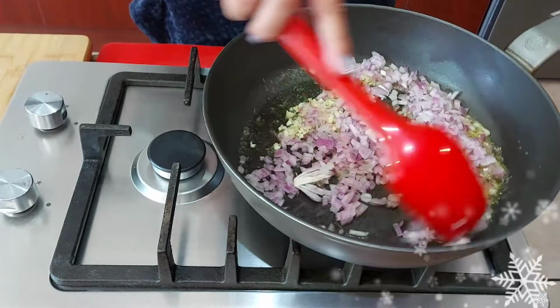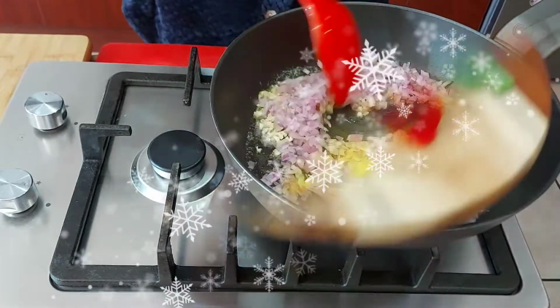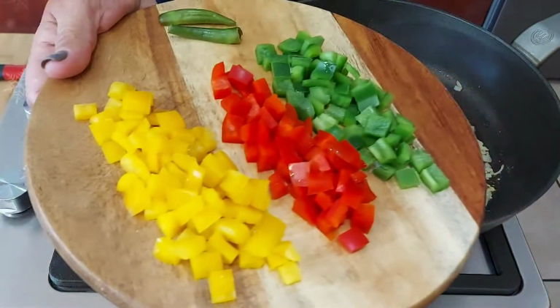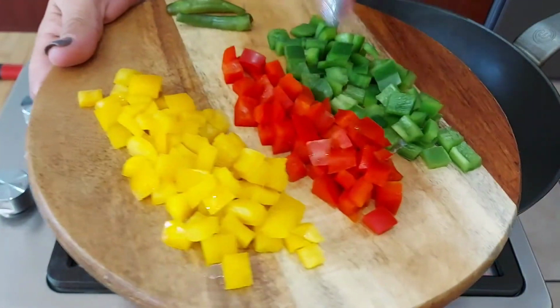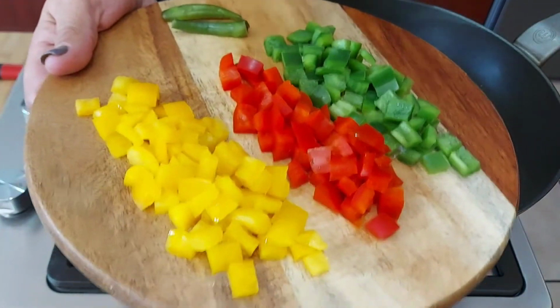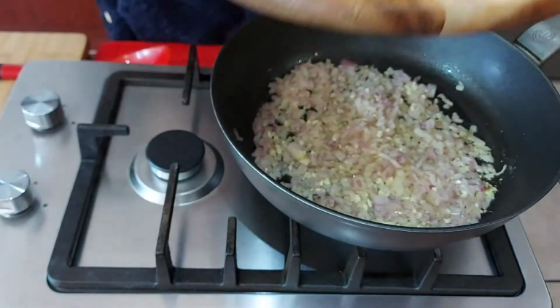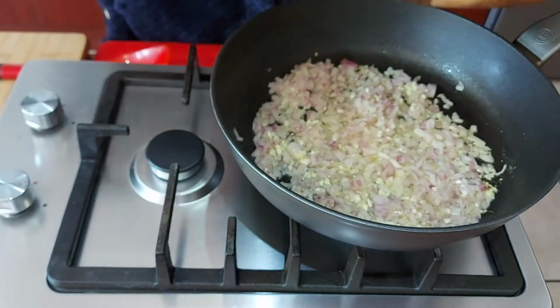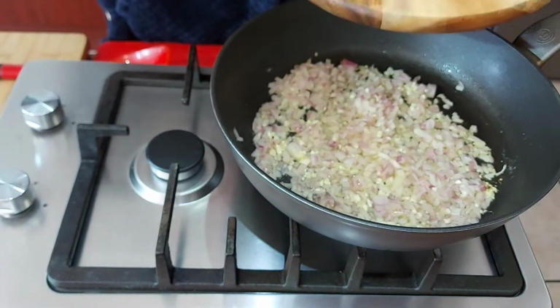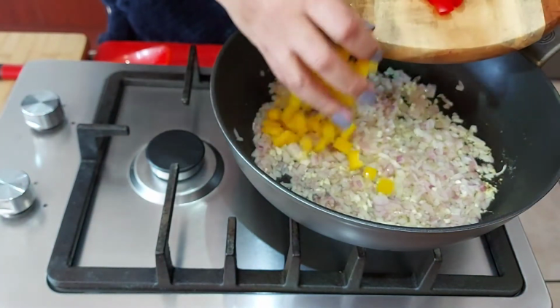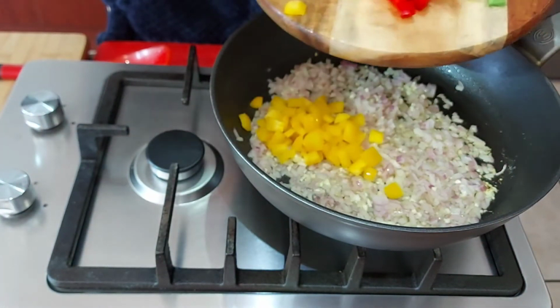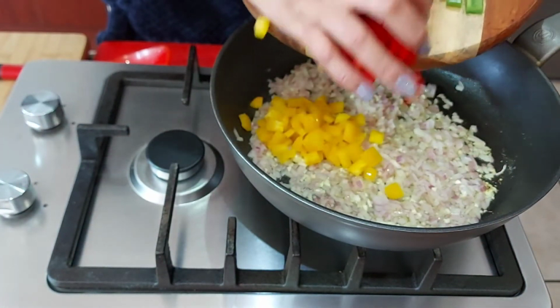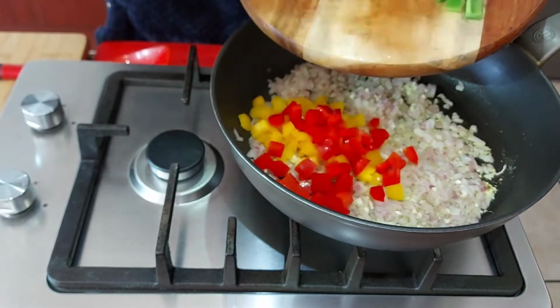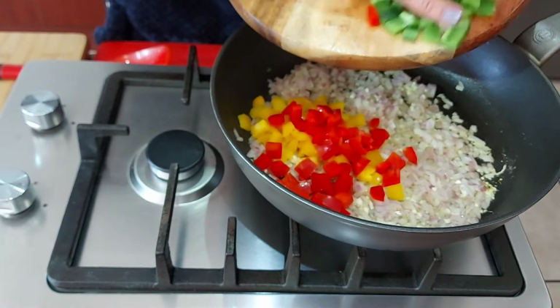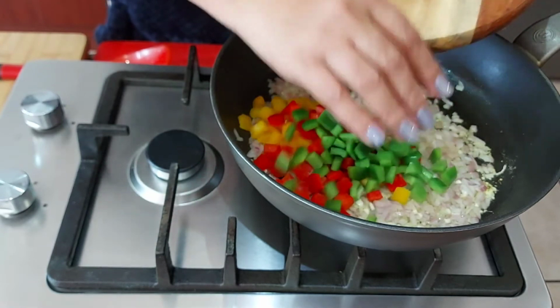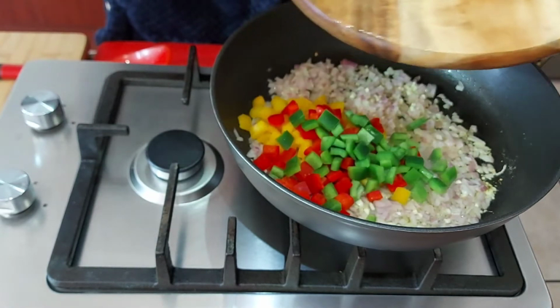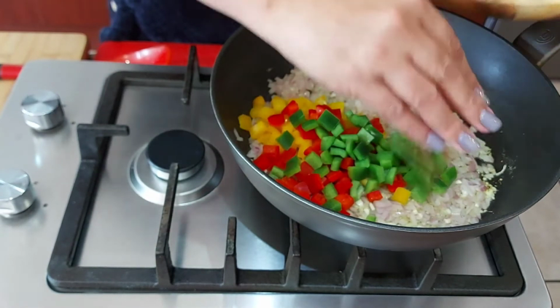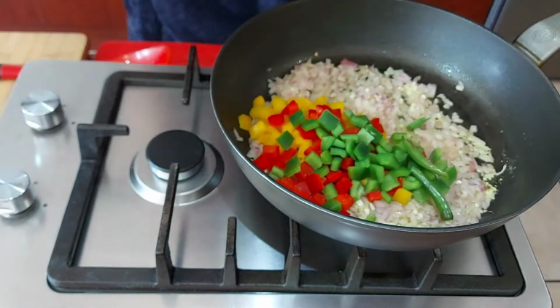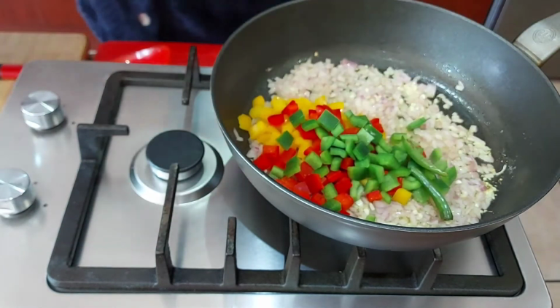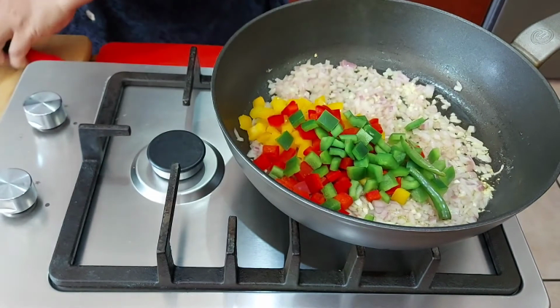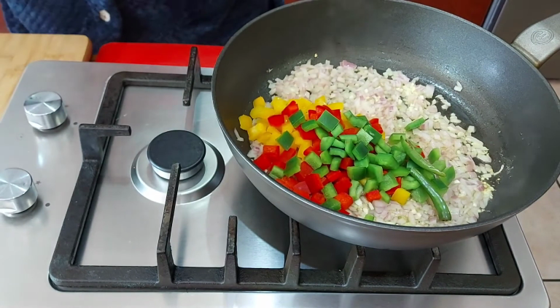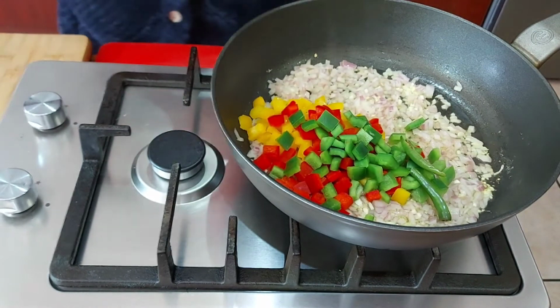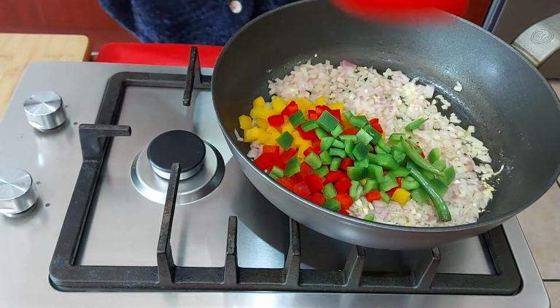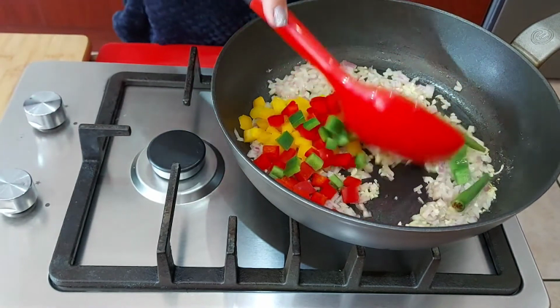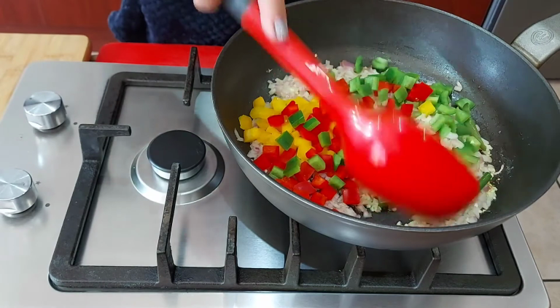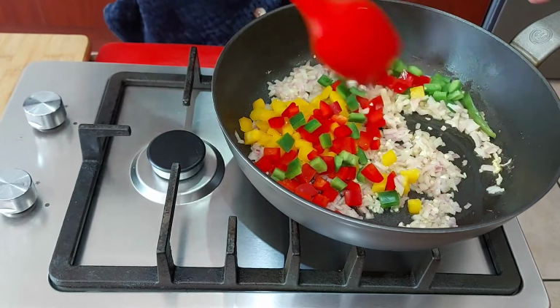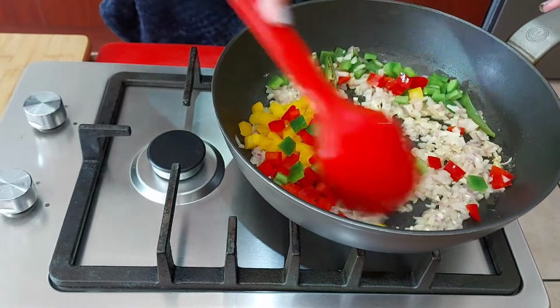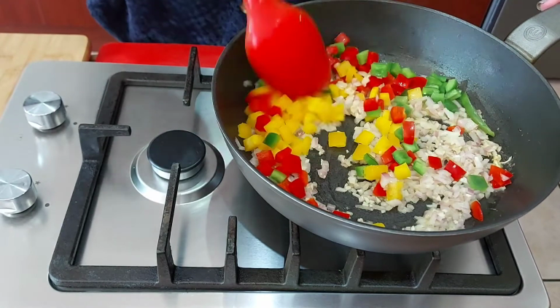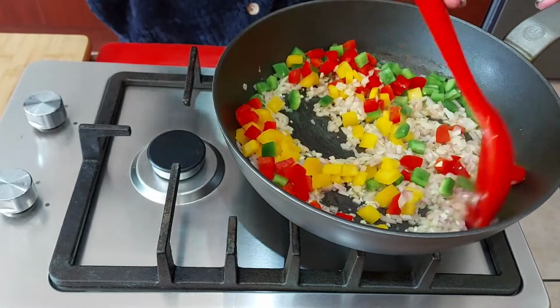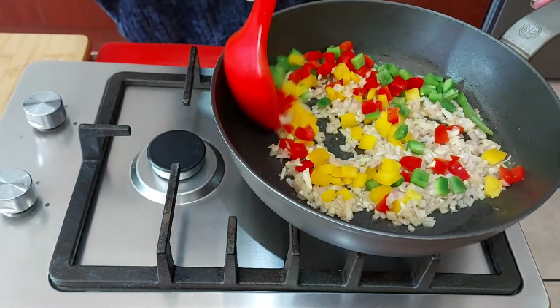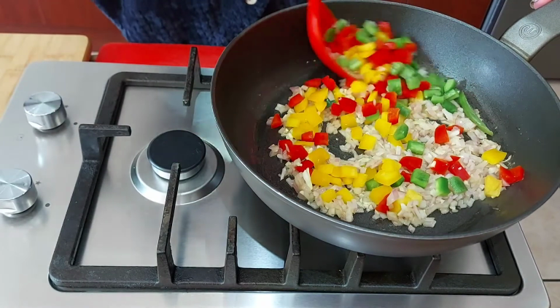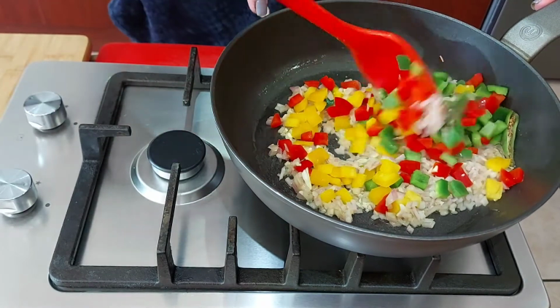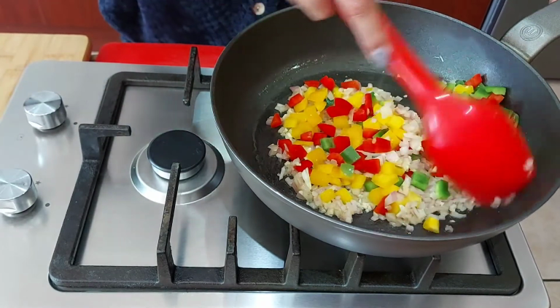I'm also adding some bell peppers along with one chili, and I am going to sauté this for about three minutes.